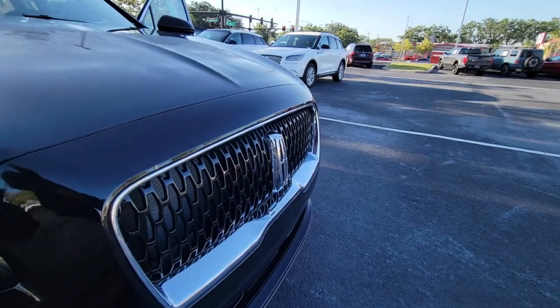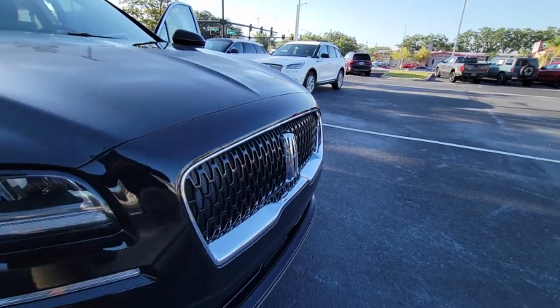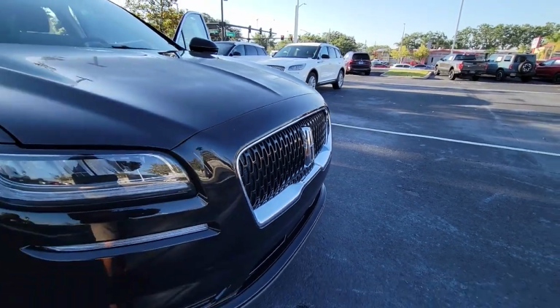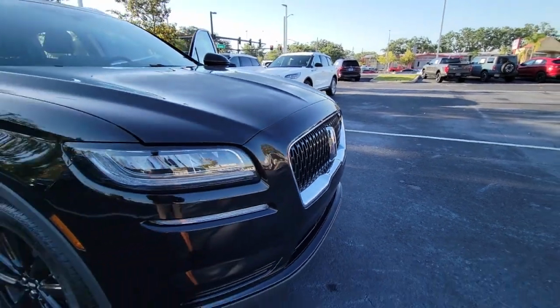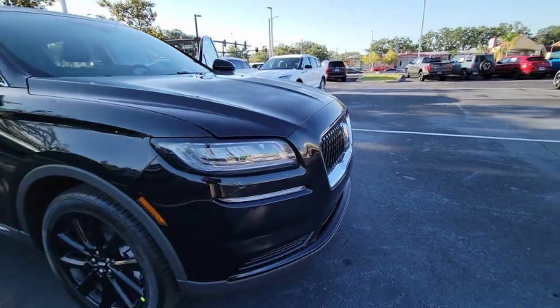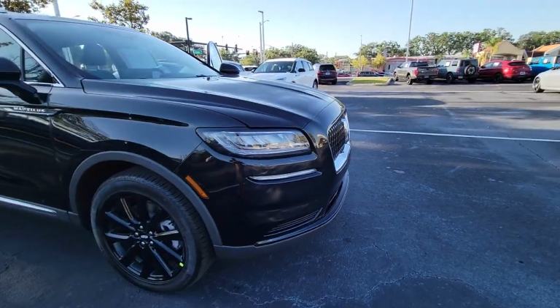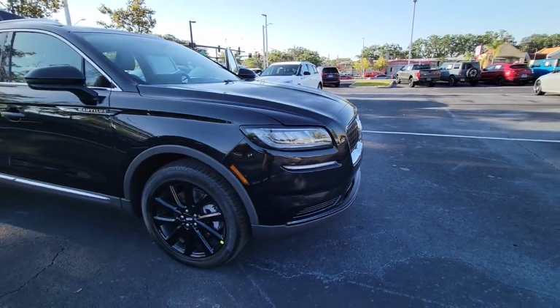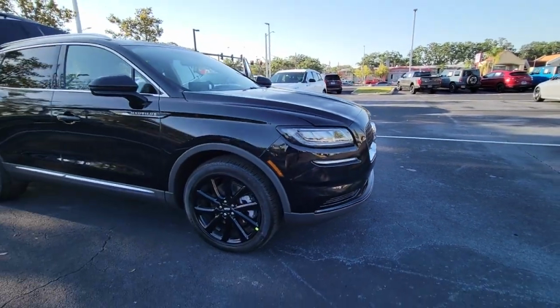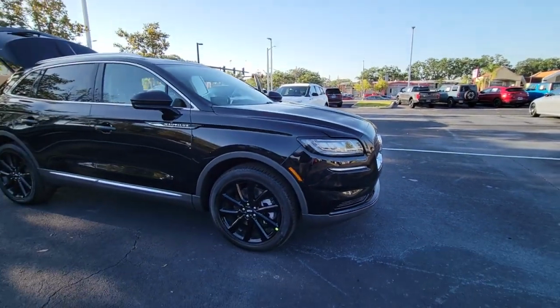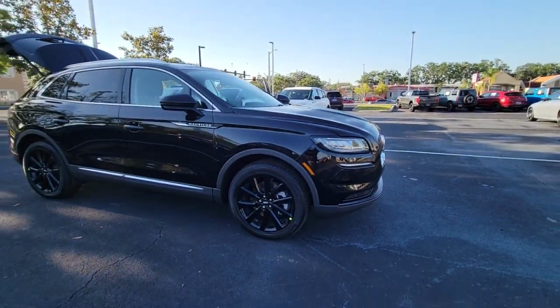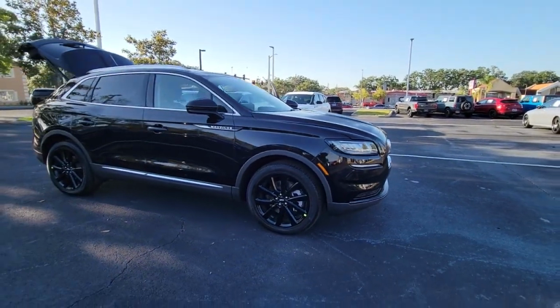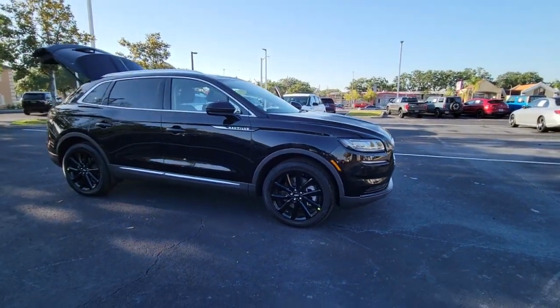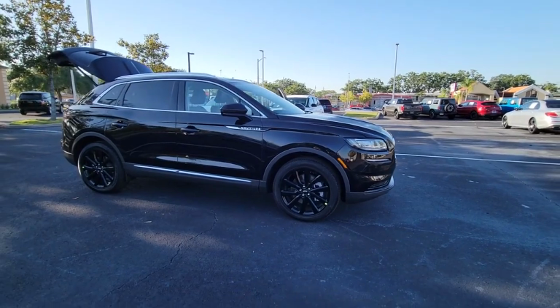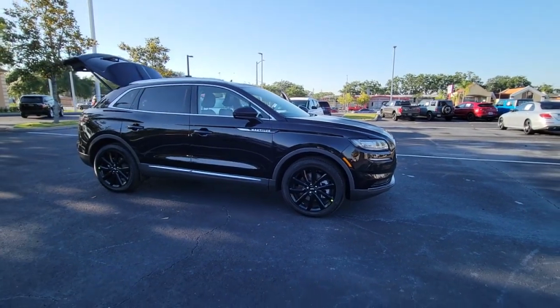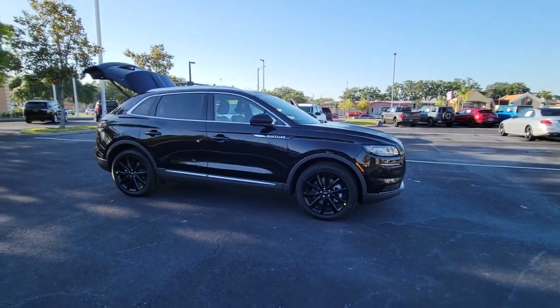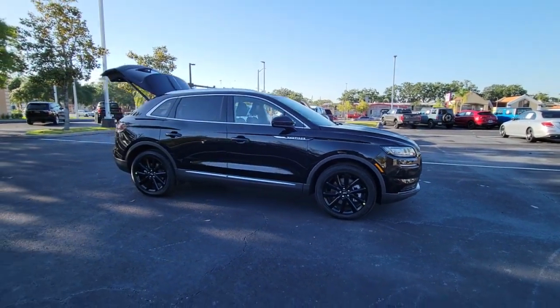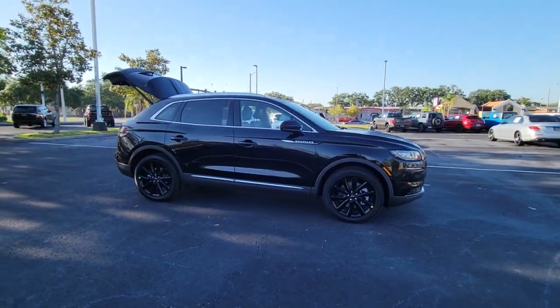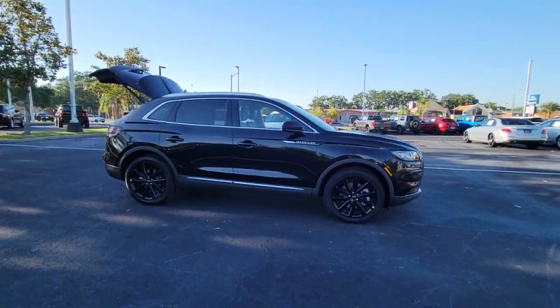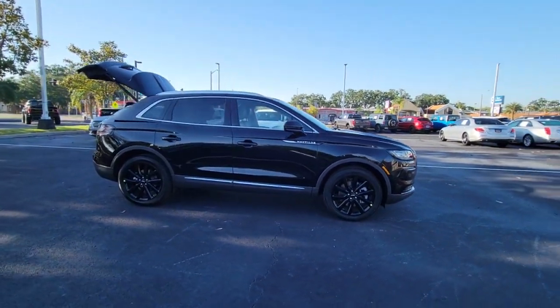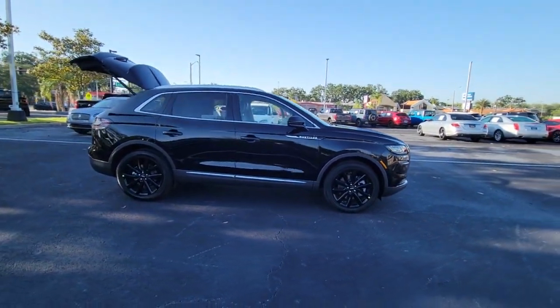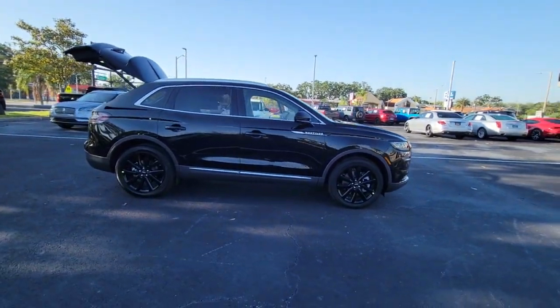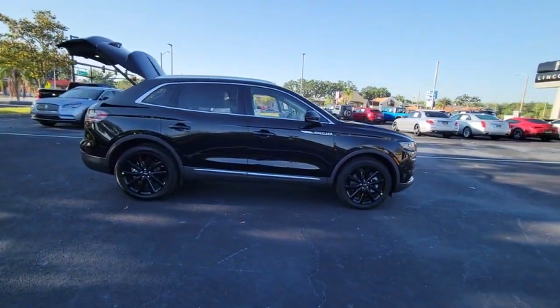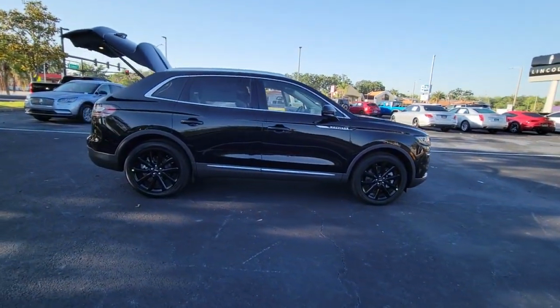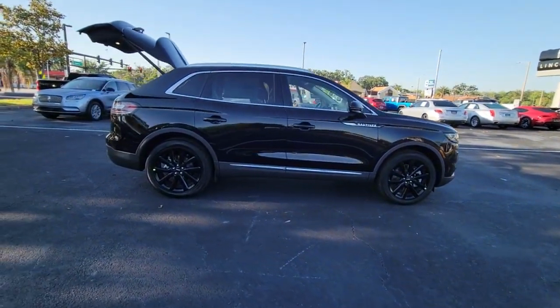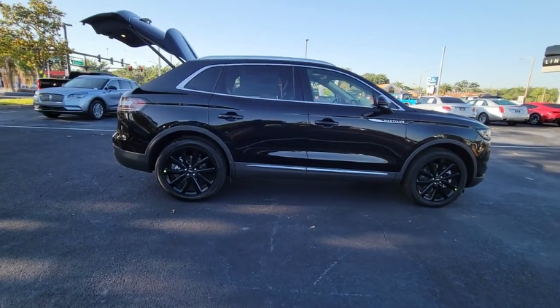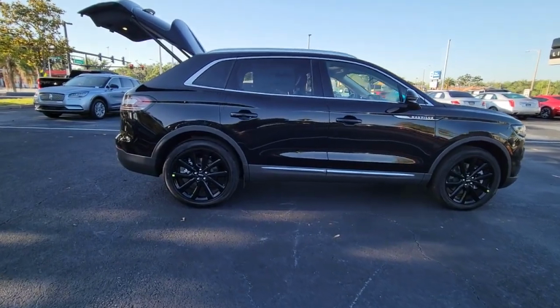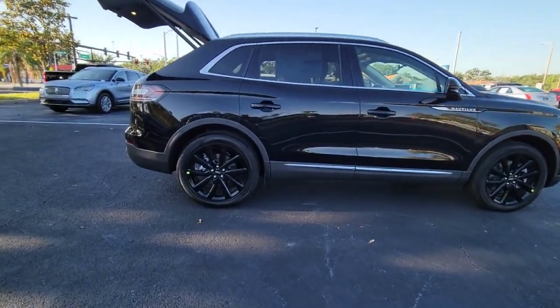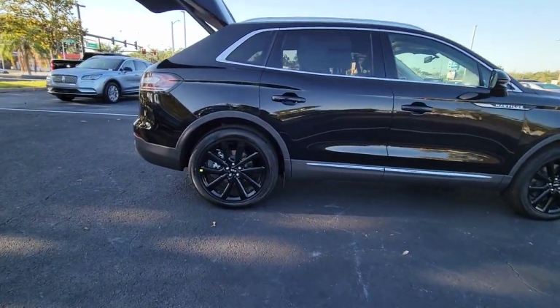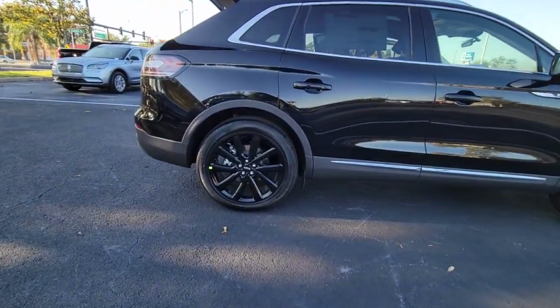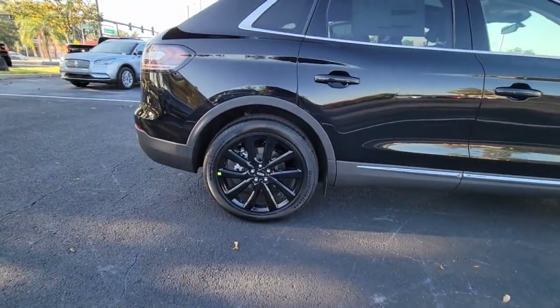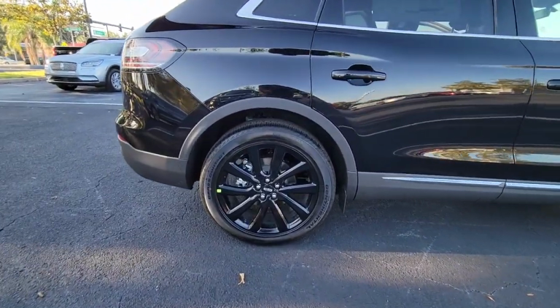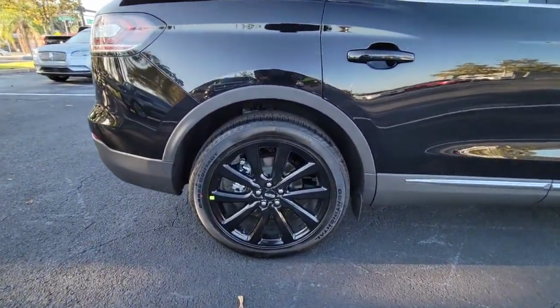Hop into the 2023 Lincoln Nautilus. Make every drive count in this comfortable, capable Lincoln Nautilus, the midsize two-row crossover that brings you the luxury of a sedan in an SUV.